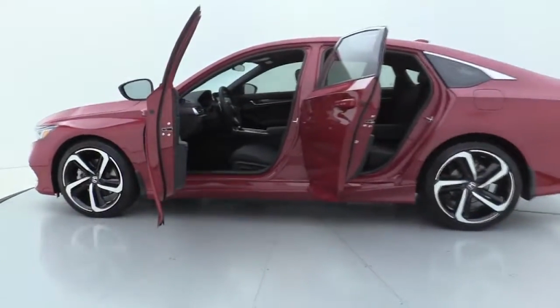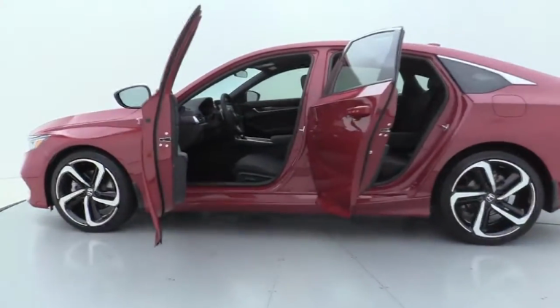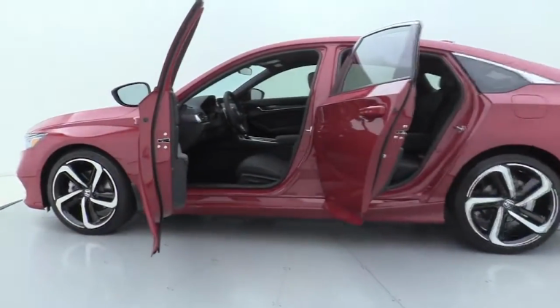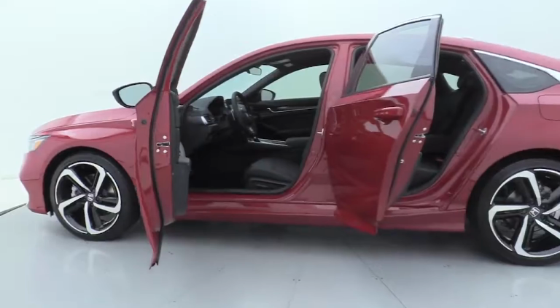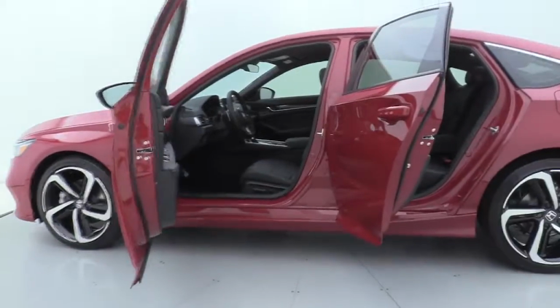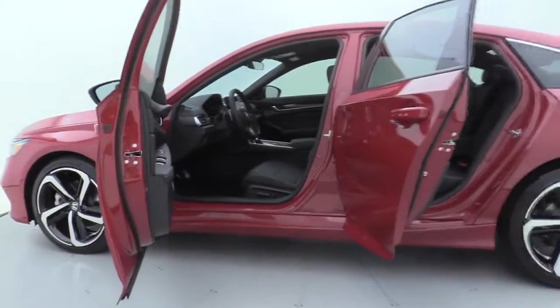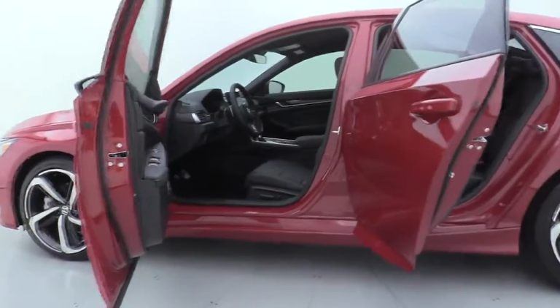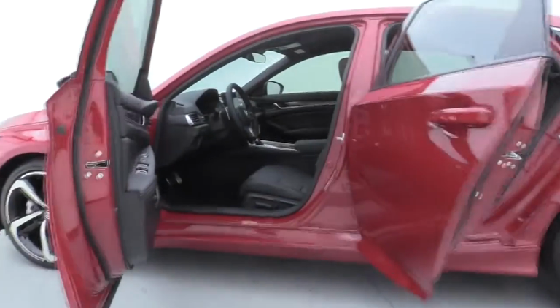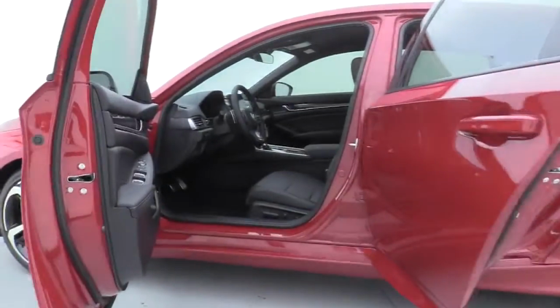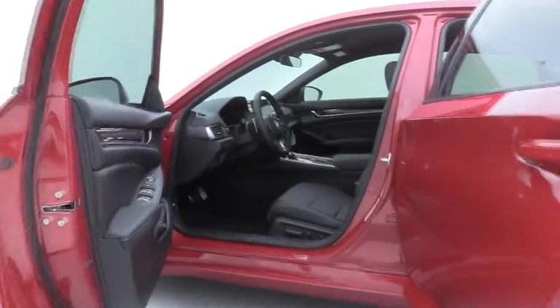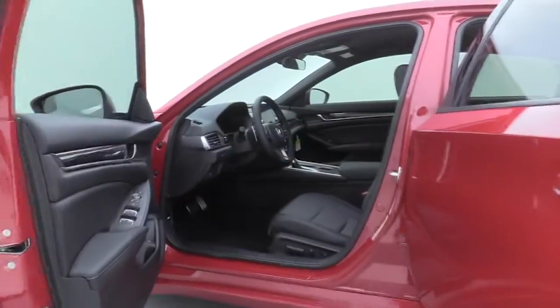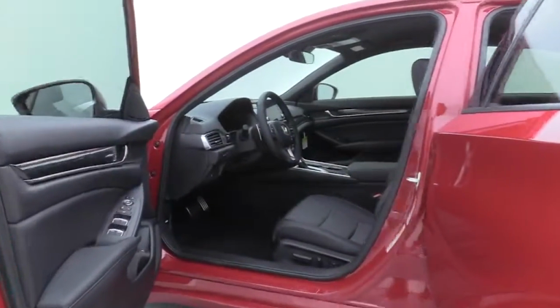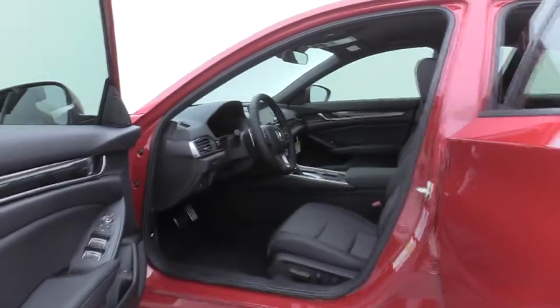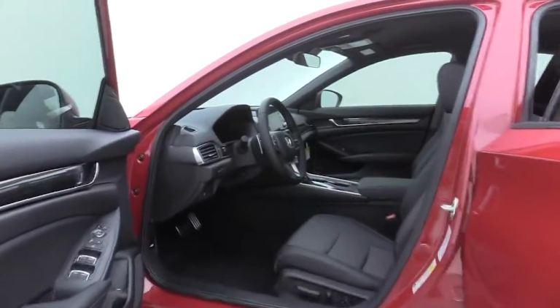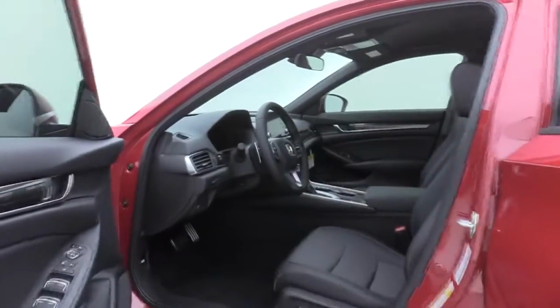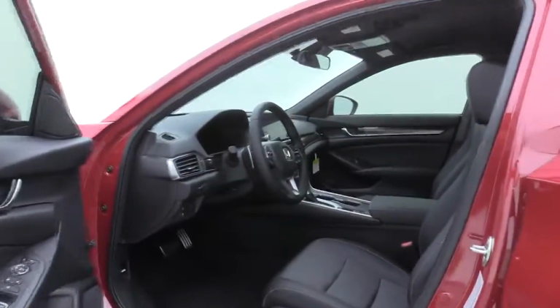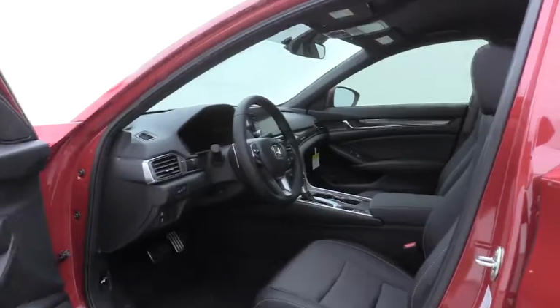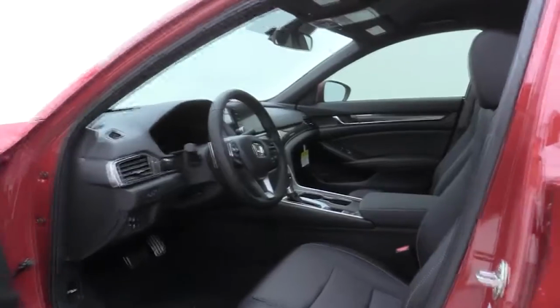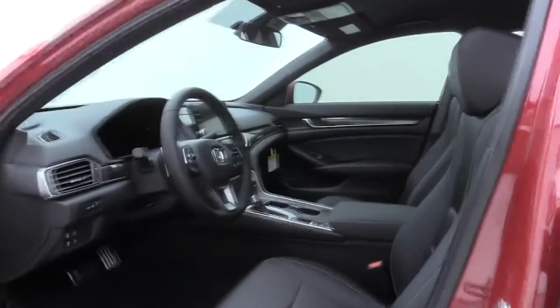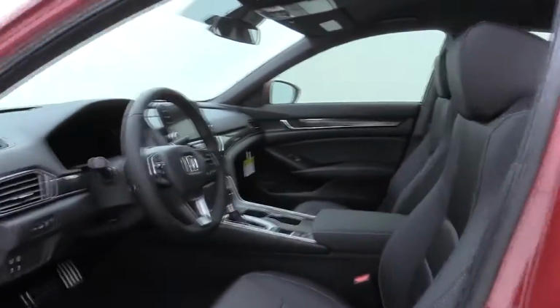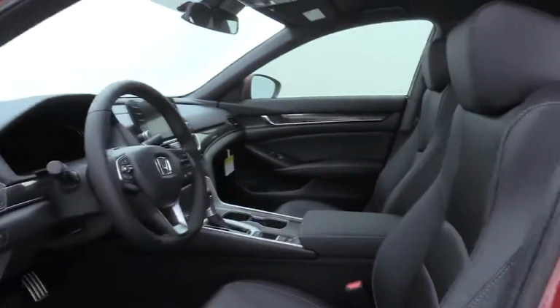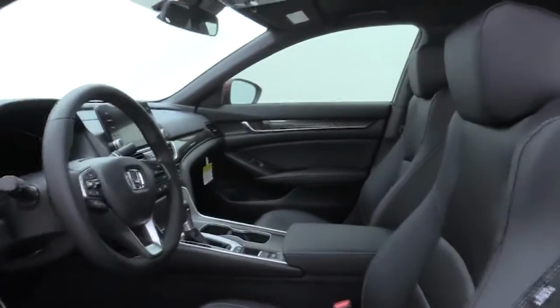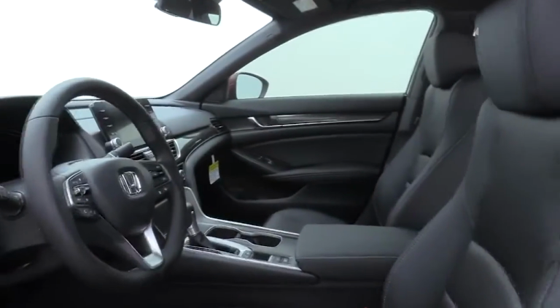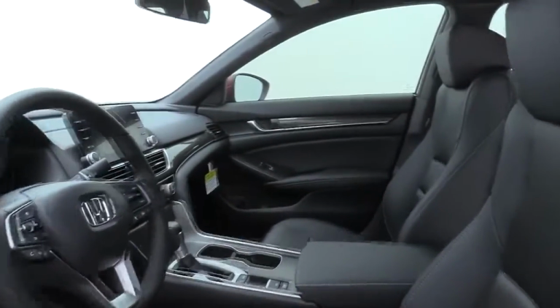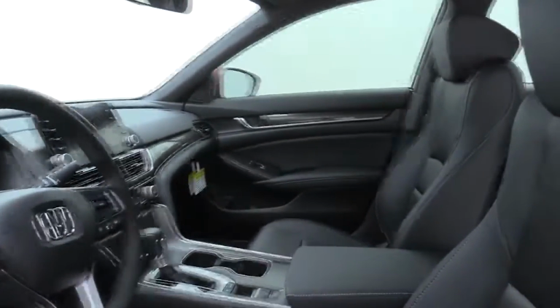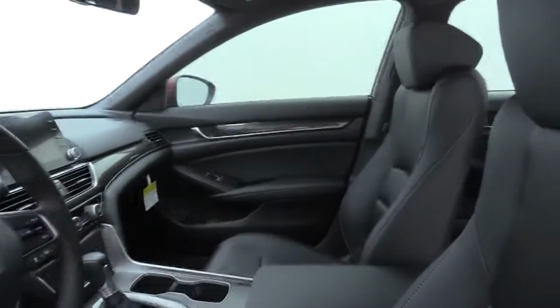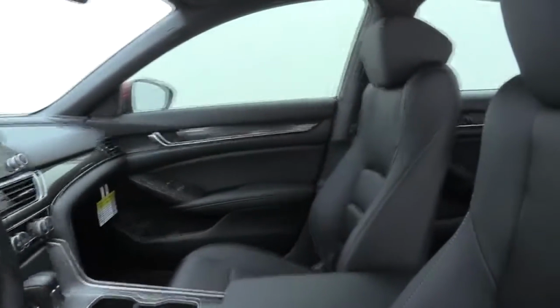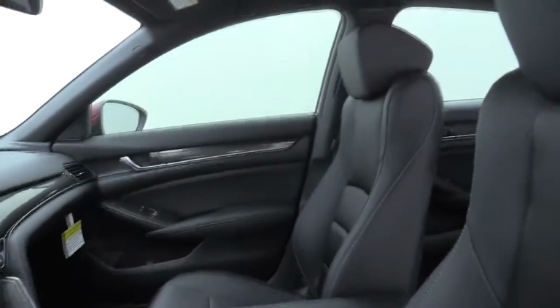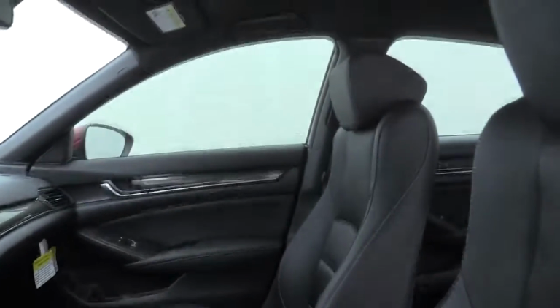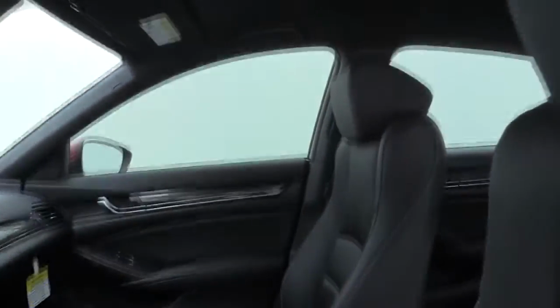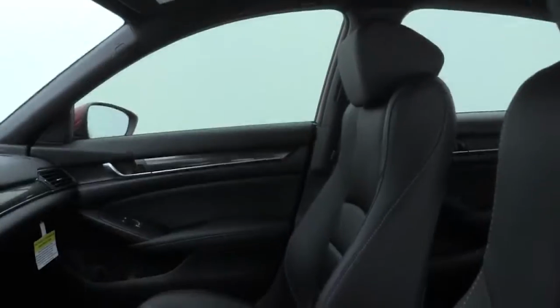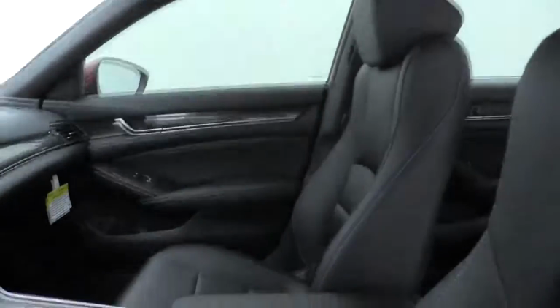Rear window defroster. Power windows. Trip computer. Security system. Fog light. Electronic stability control. Overhead console. Brake assist. Remote keyless entry. Panic alarm. Tachometer. Power driver's seat.